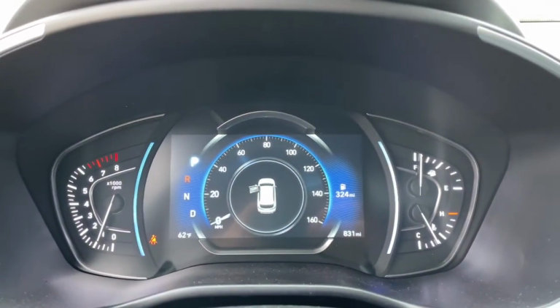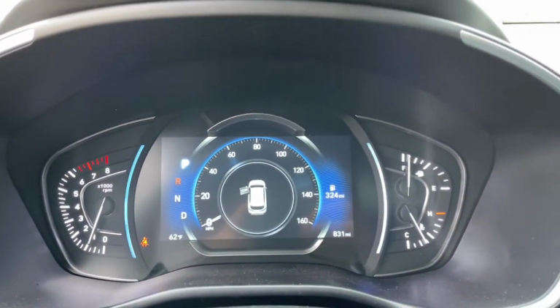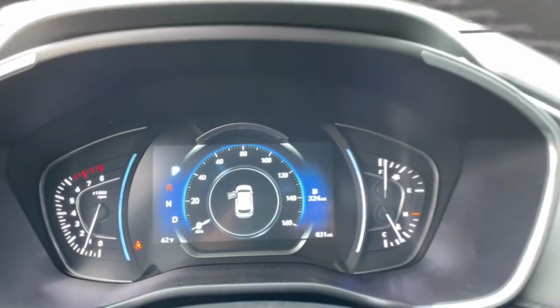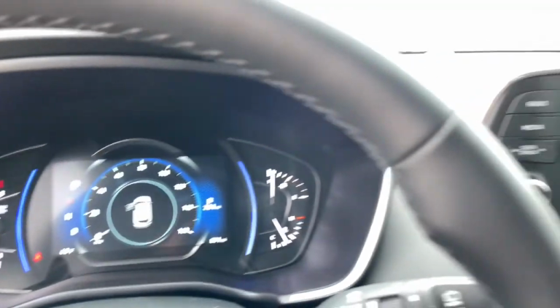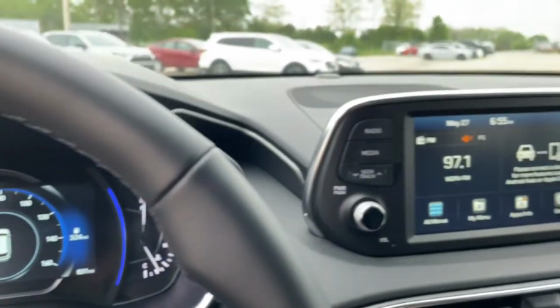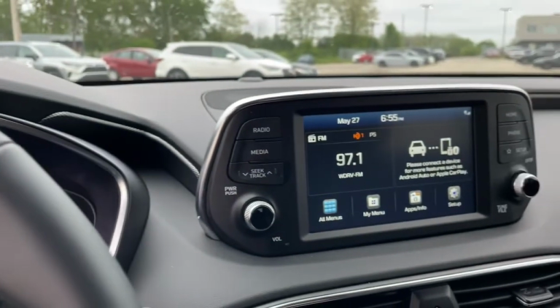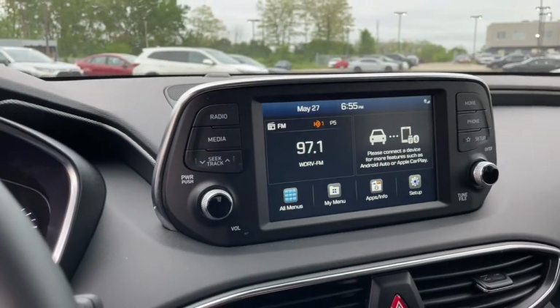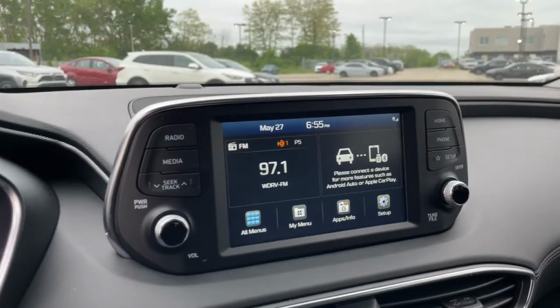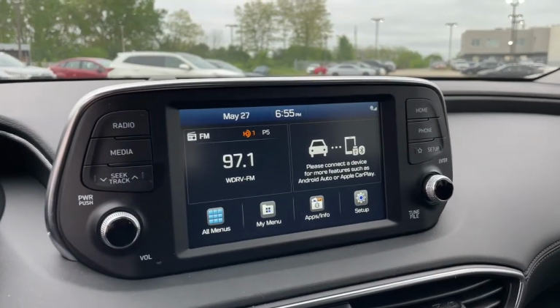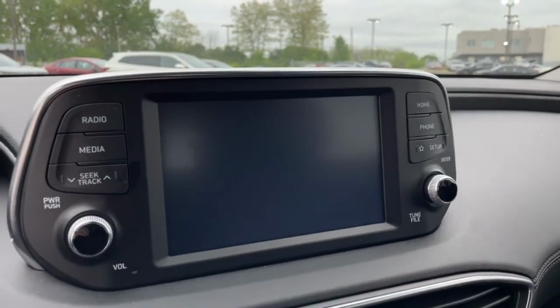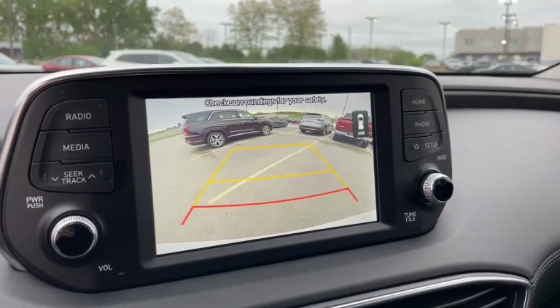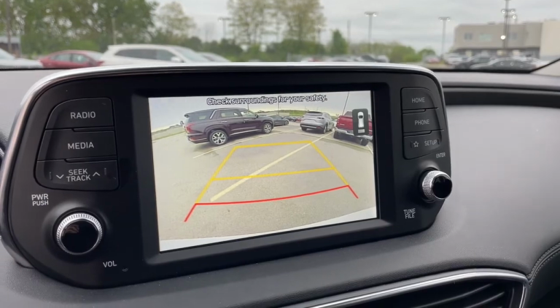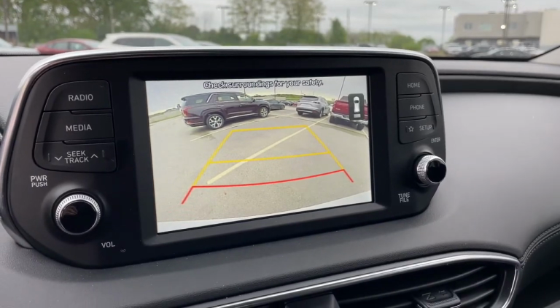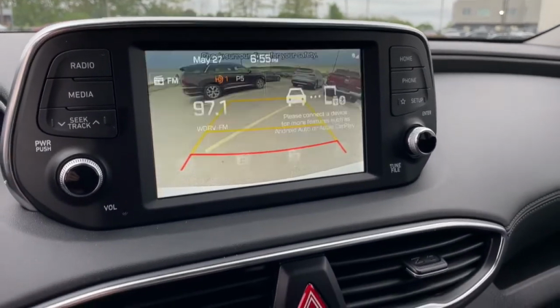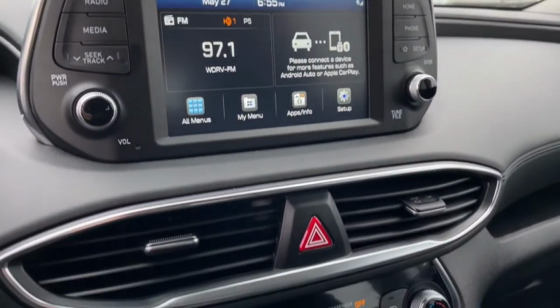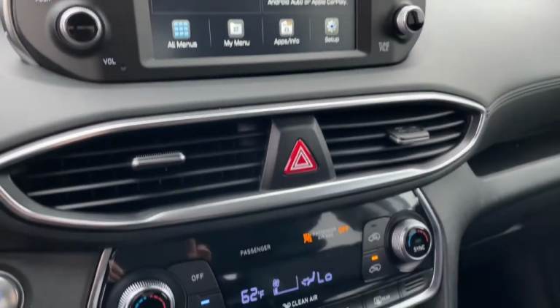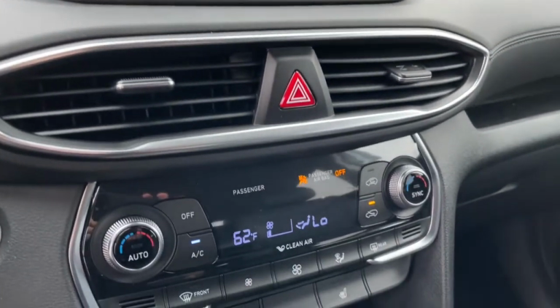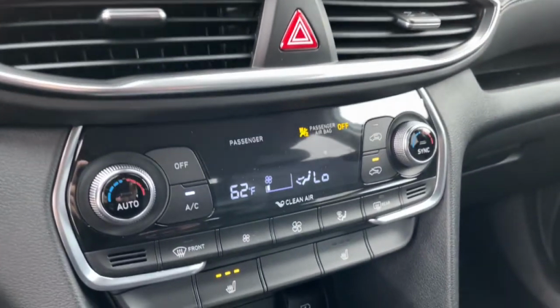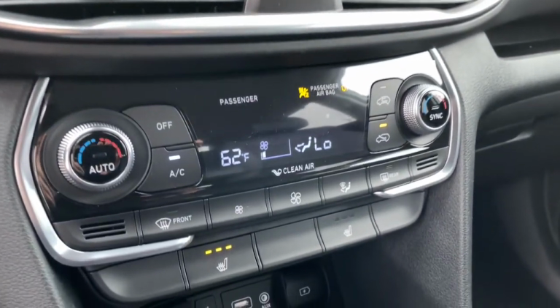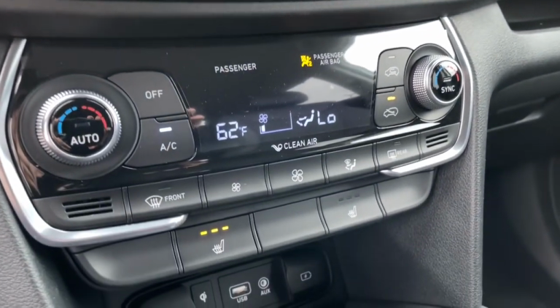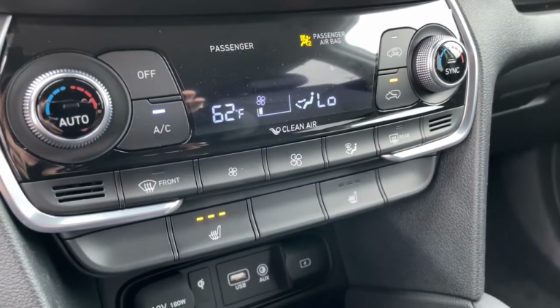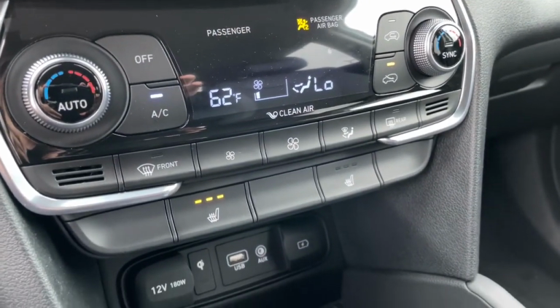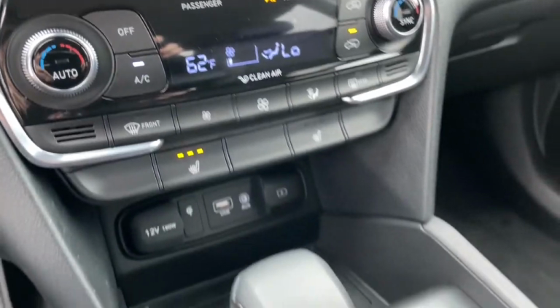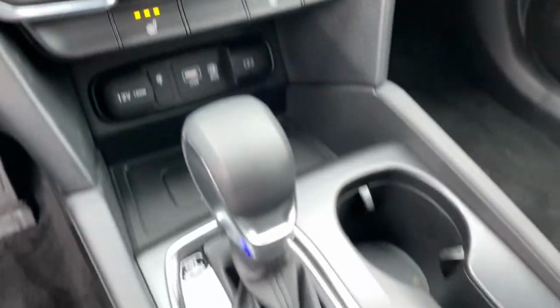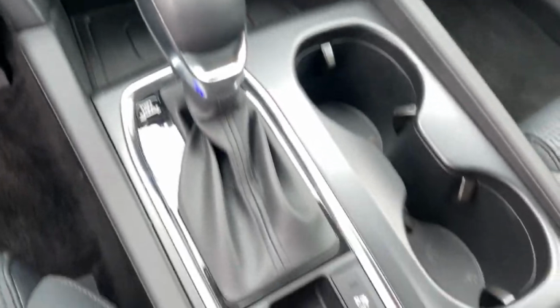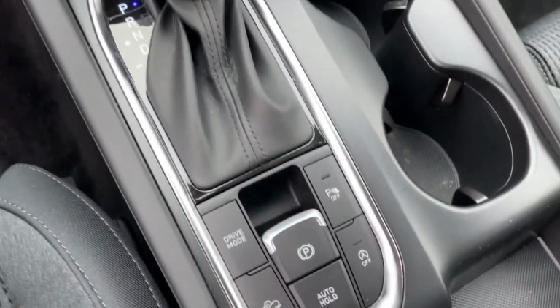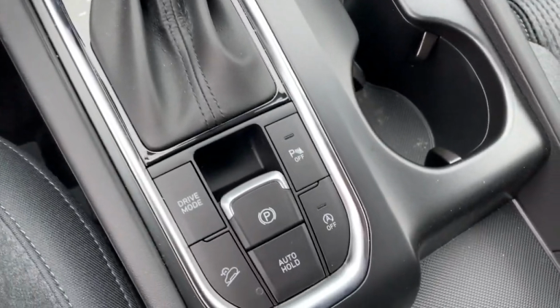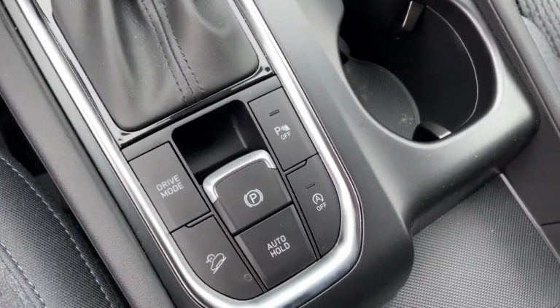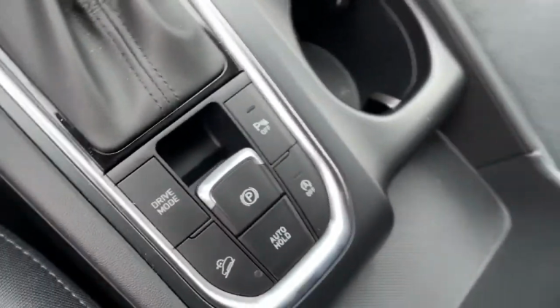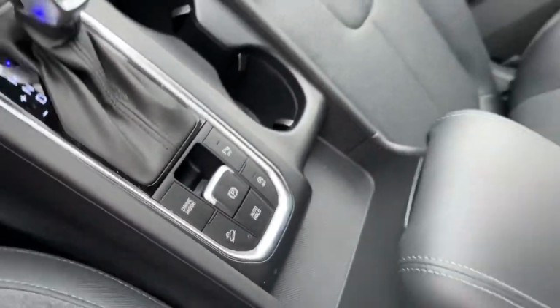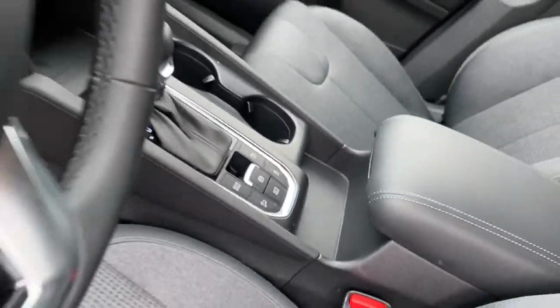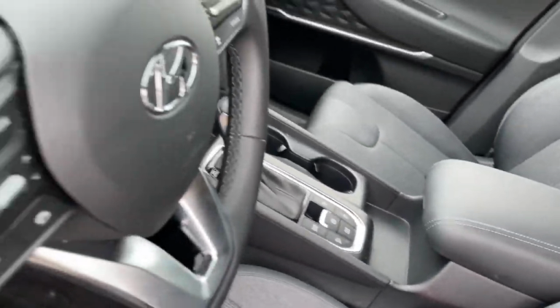All-wheel drive, keyless entry, fog lamps, lane-keeping assist, adaptive cruise control, keyless start, remote engine start, satellite radio, backup camera, heated mirrors.